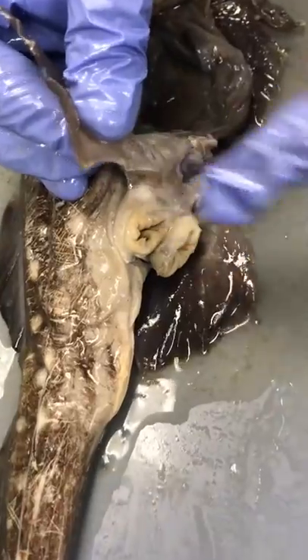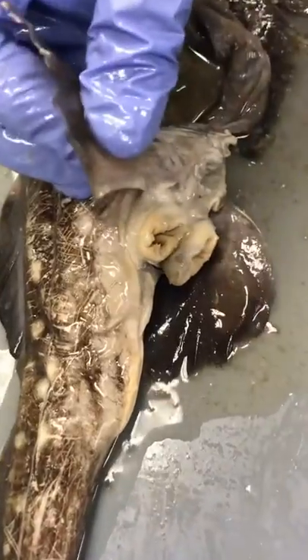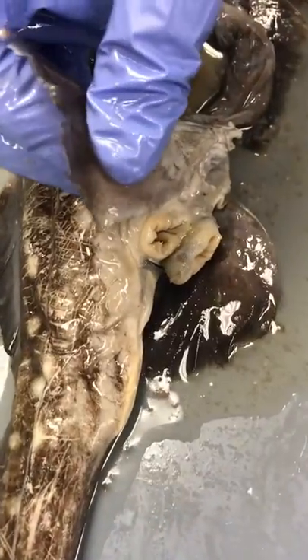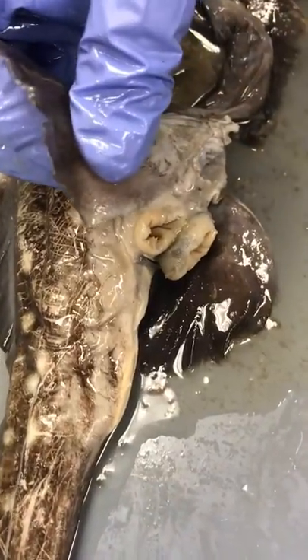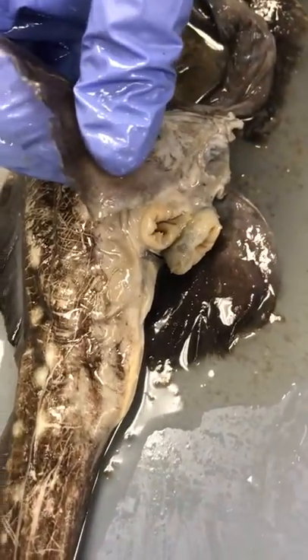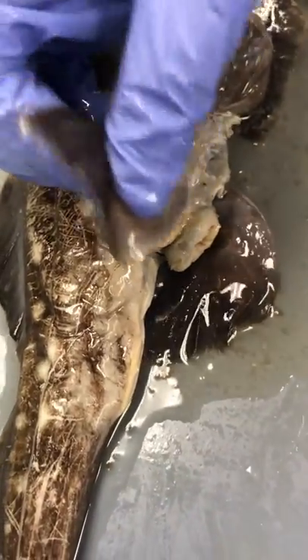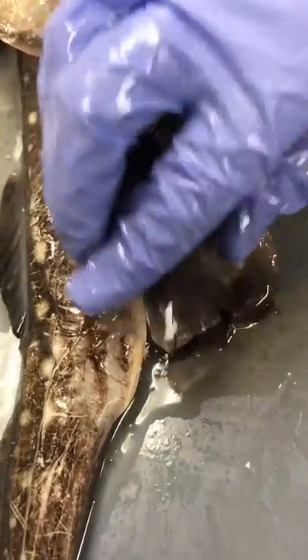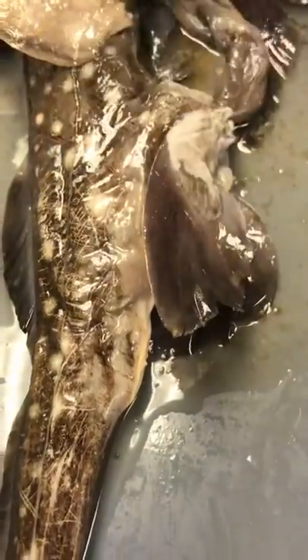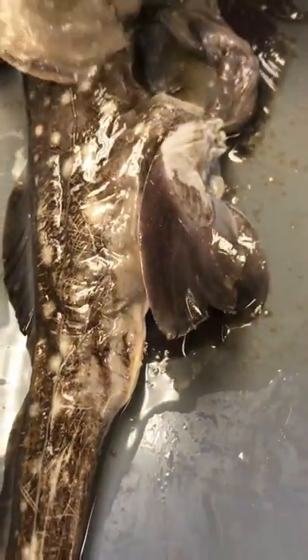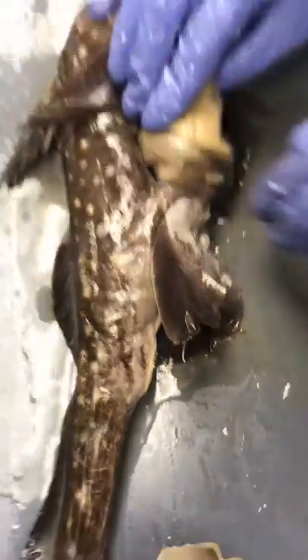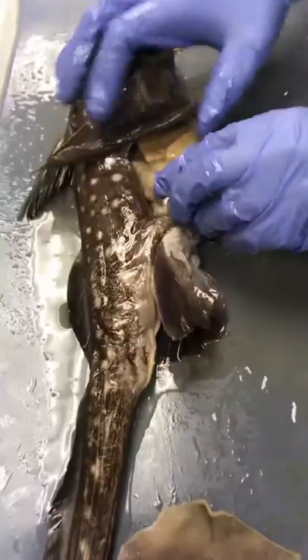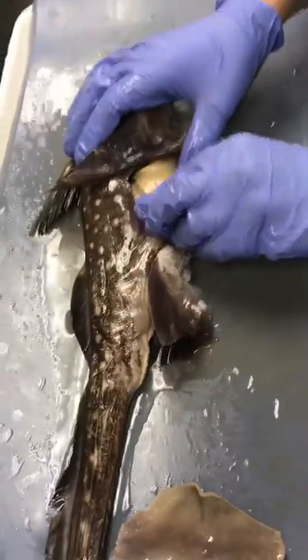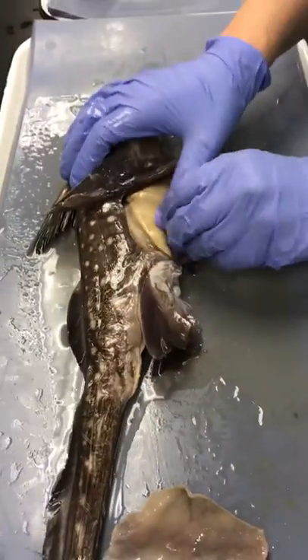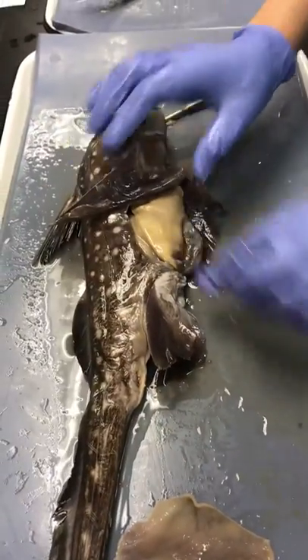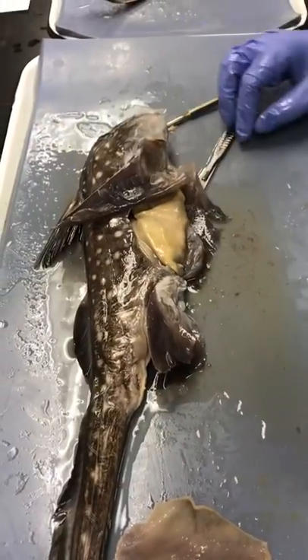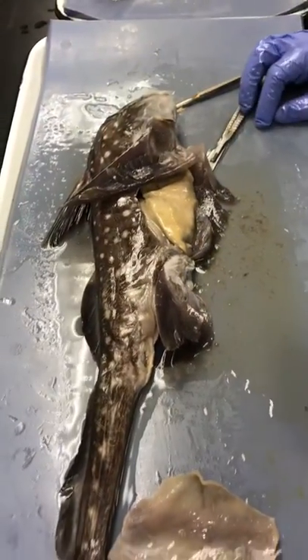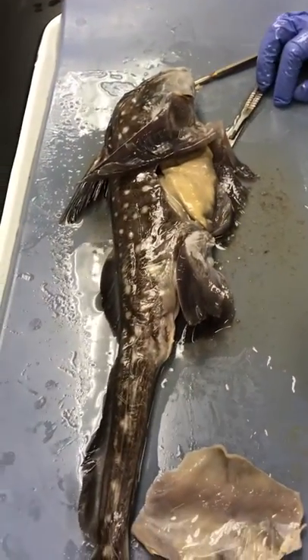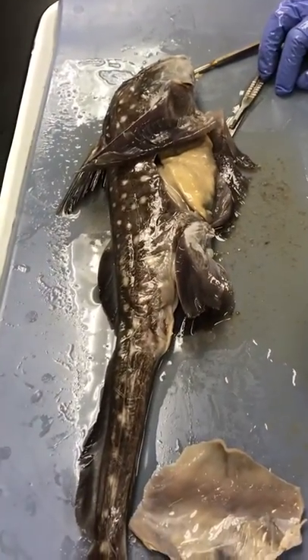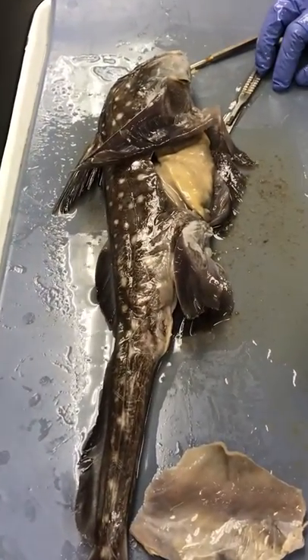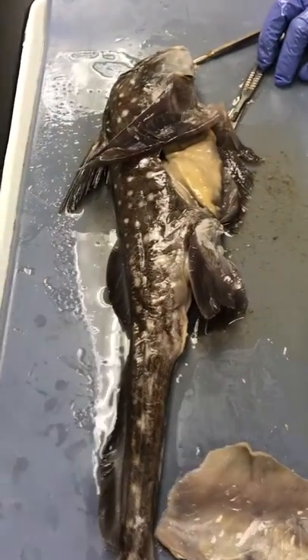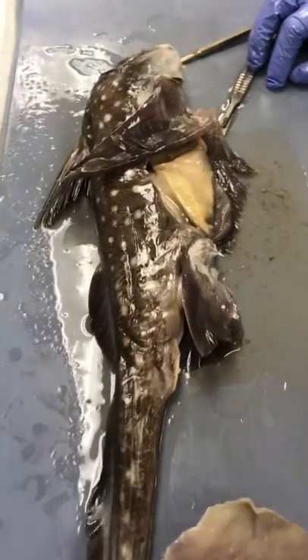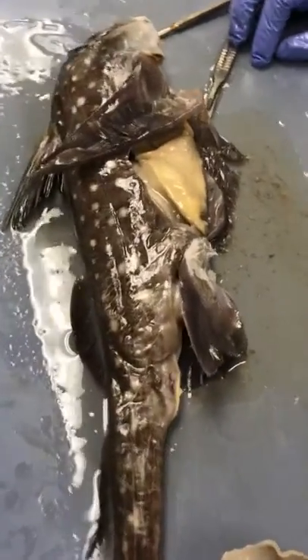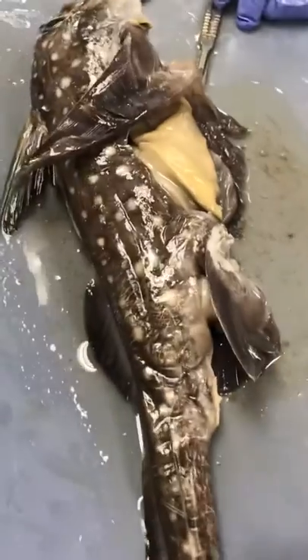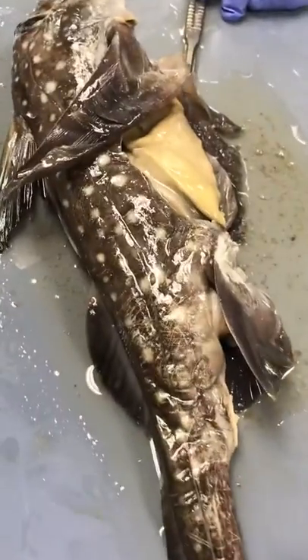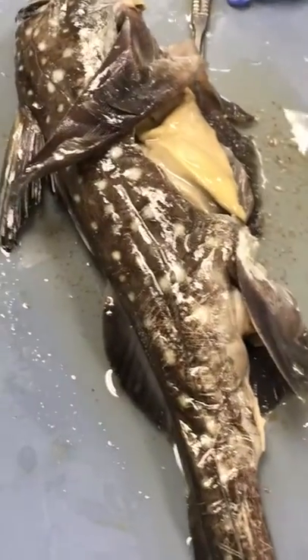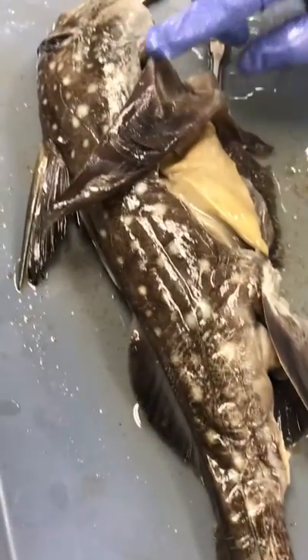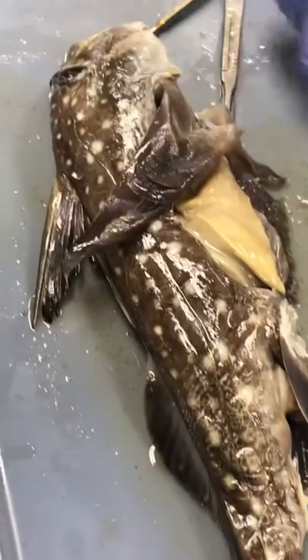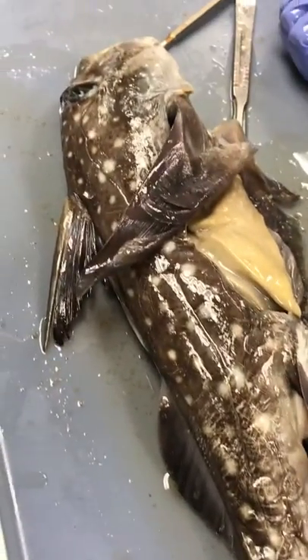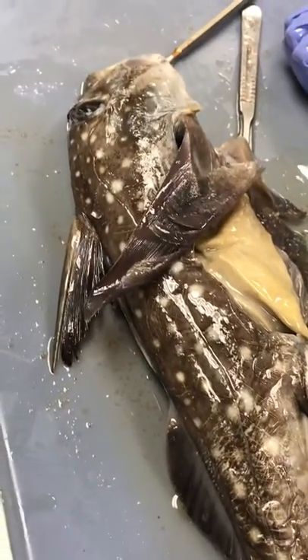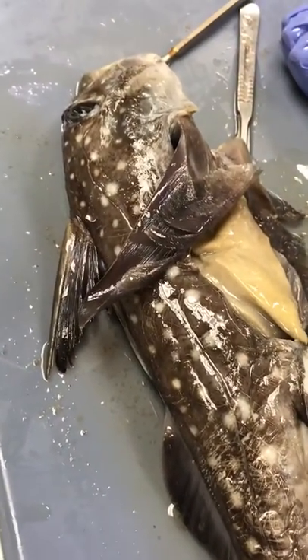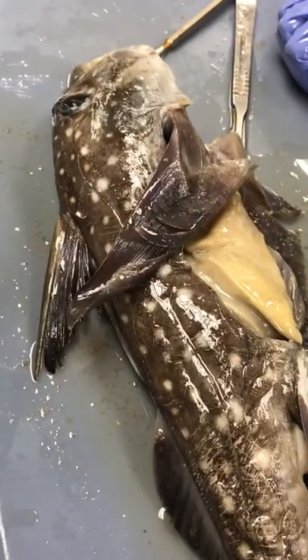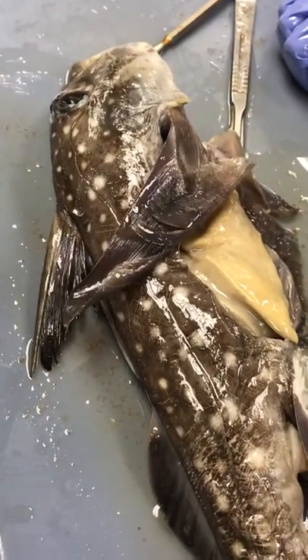Overall, those are the major features of chimera. This one's not very large, but they can get up to a meter and a half, so they can be relatively large fishes. But they are relatively unknown, similar to a lot of other deep sea fishes.